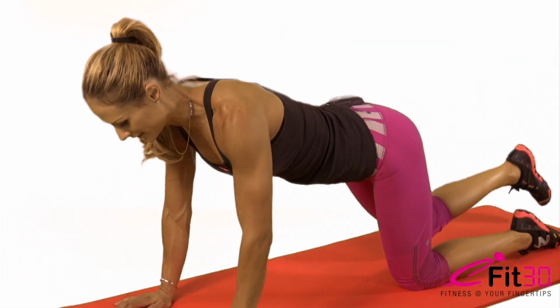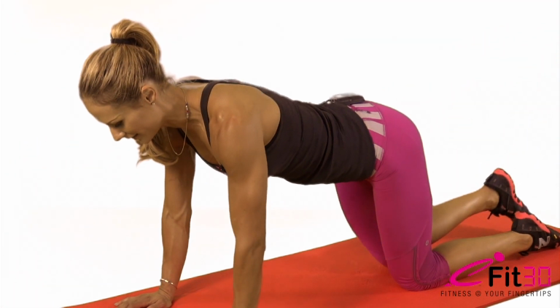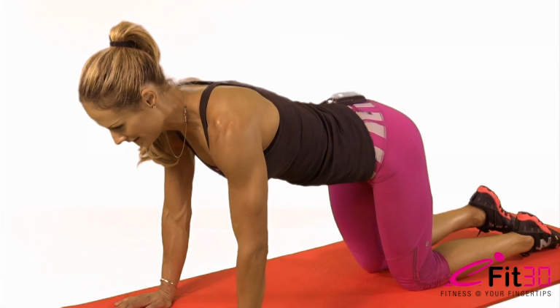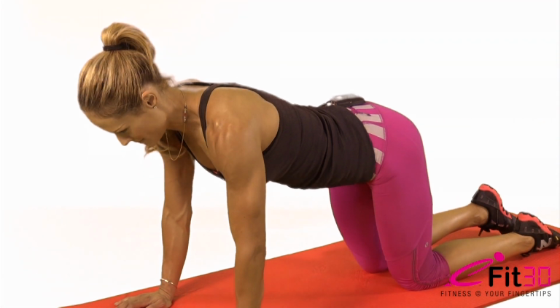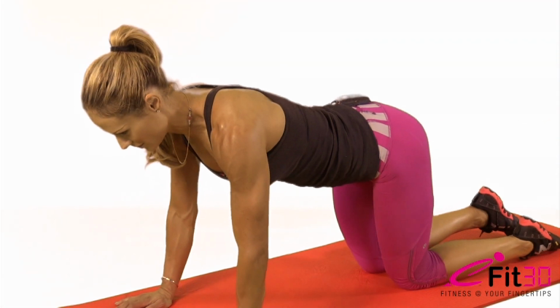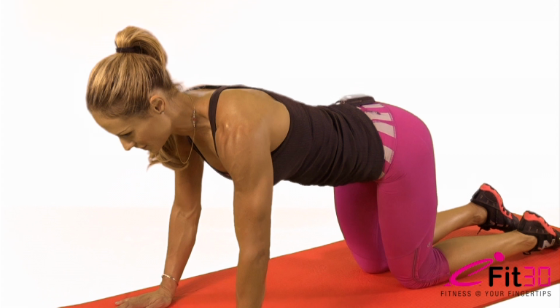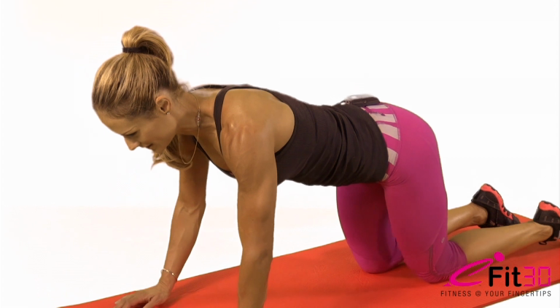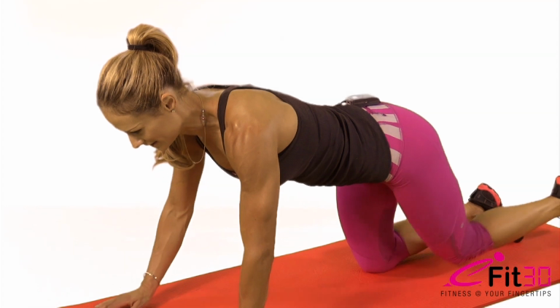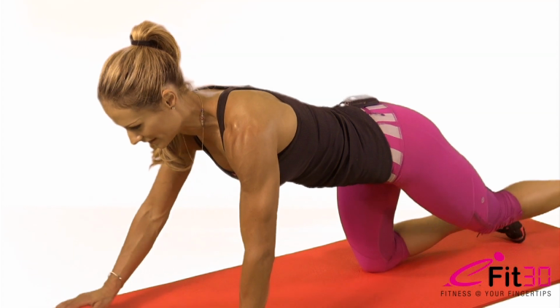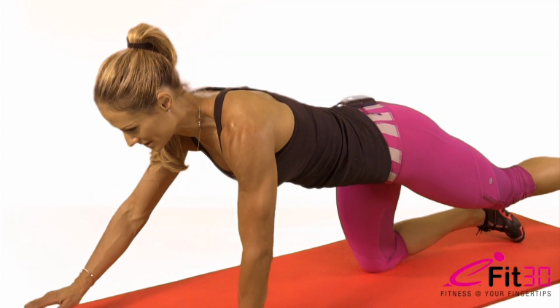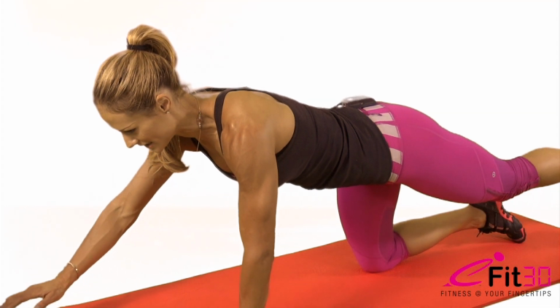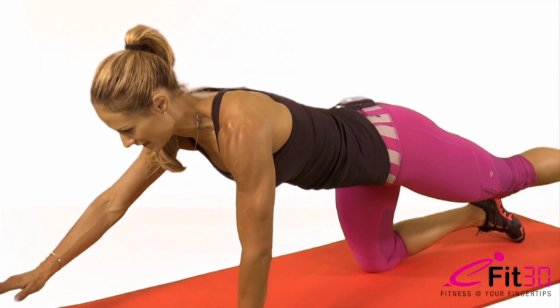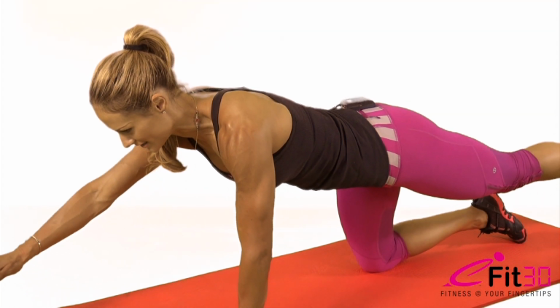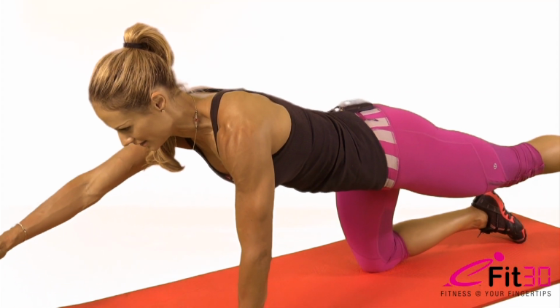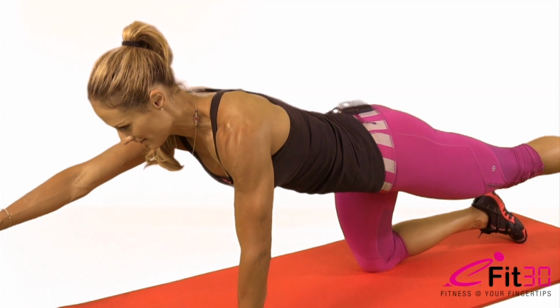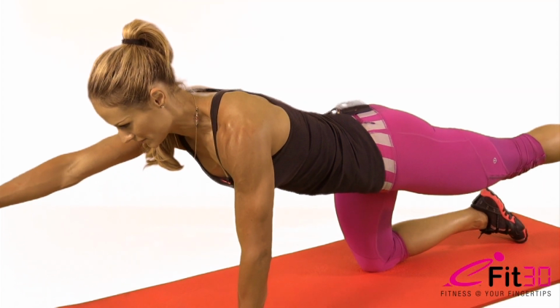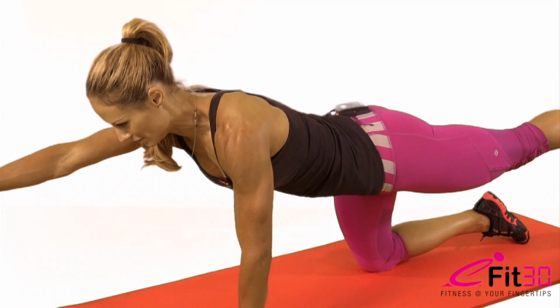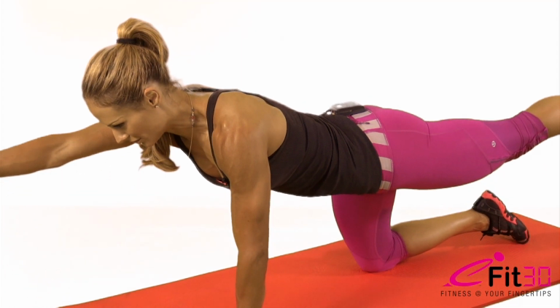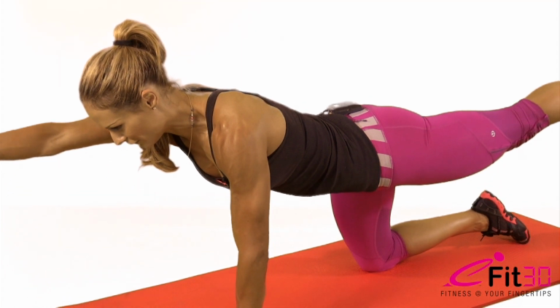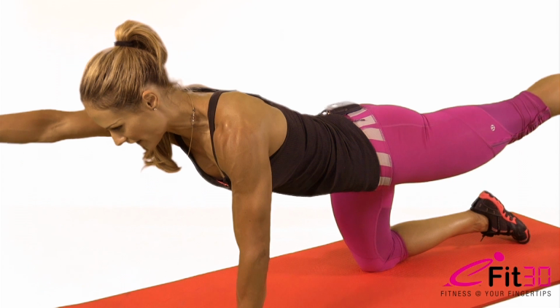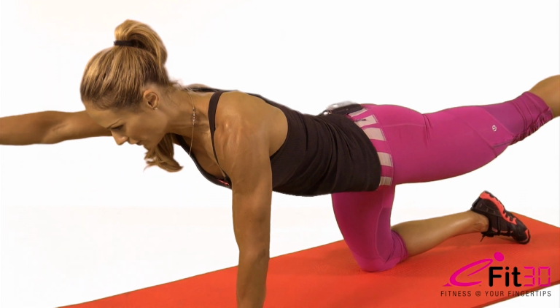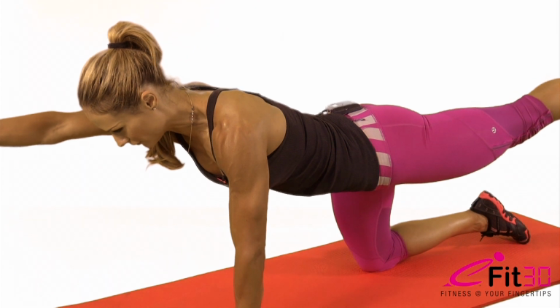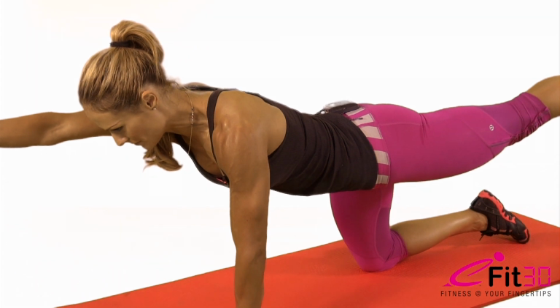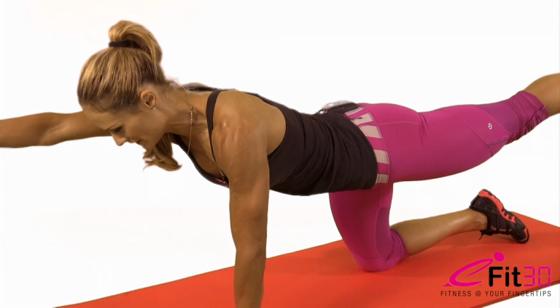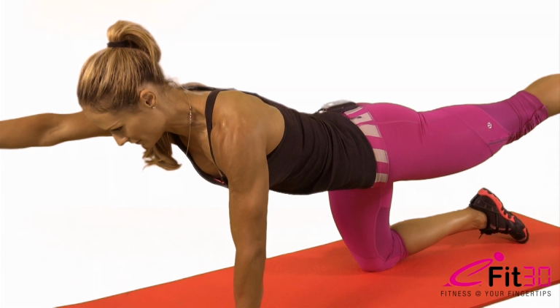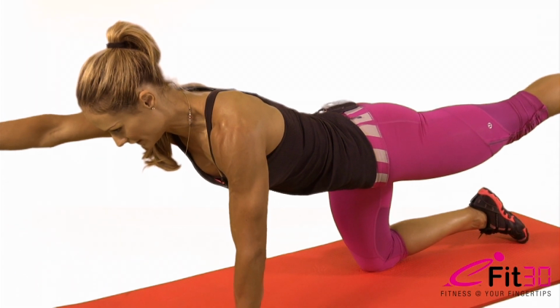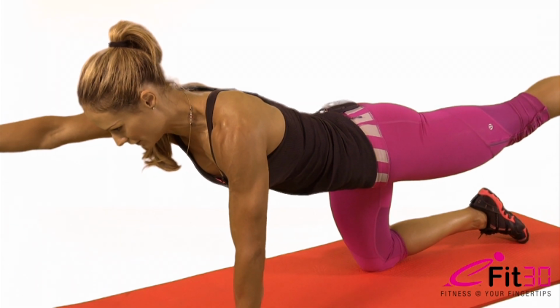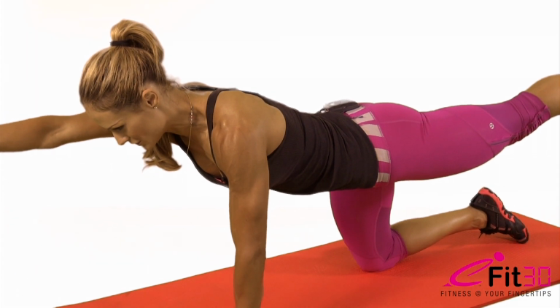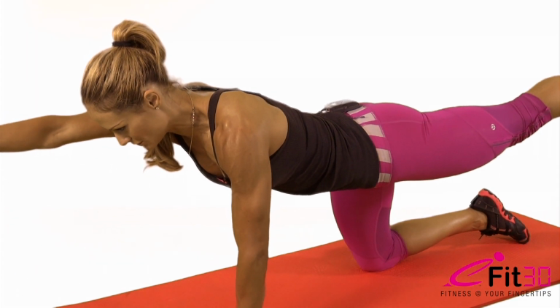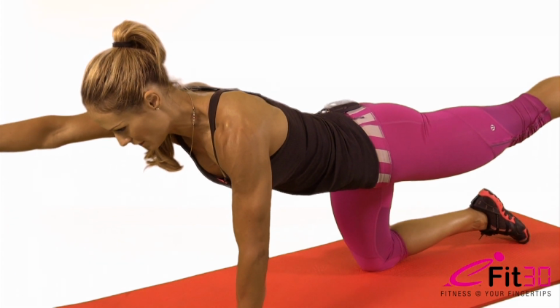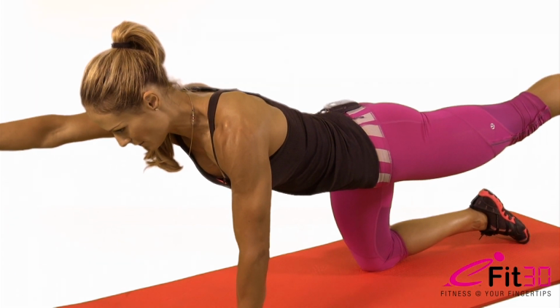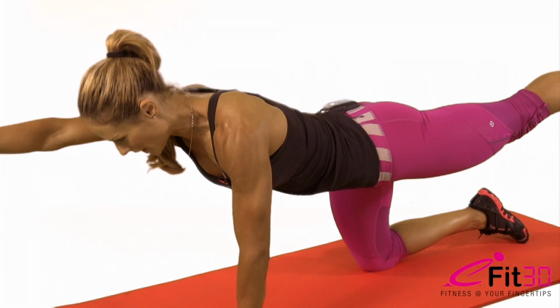Again, make sure those shoulders and the hips are dead in line. Long, long, long — hold for five, four, three, two, one.